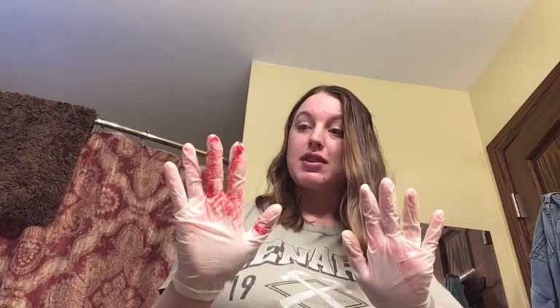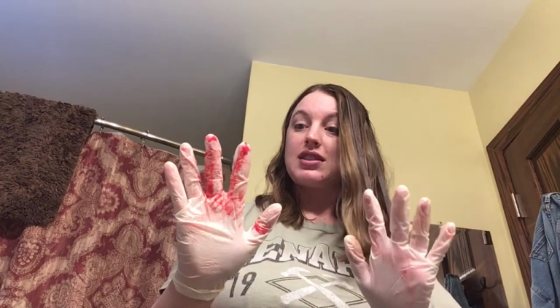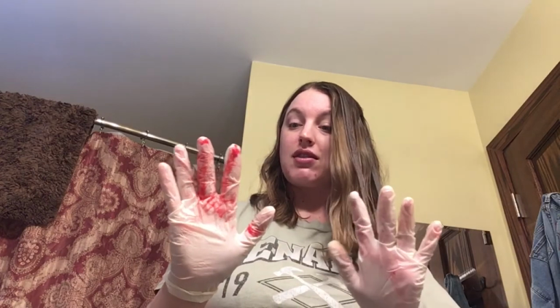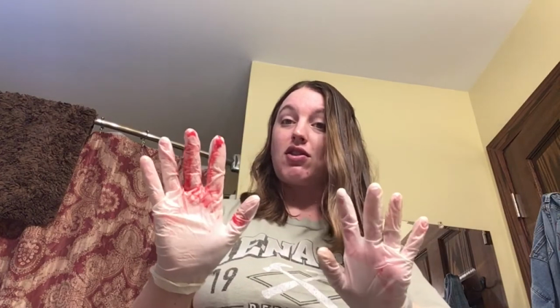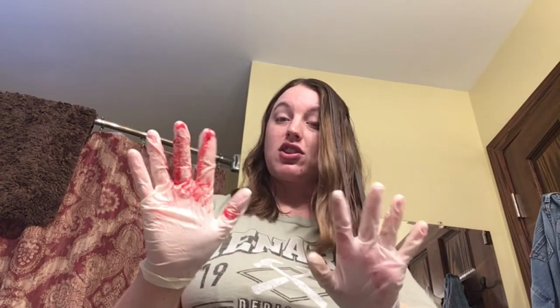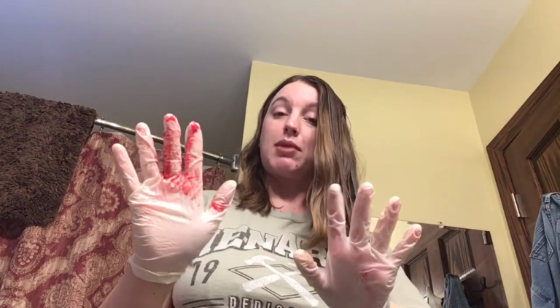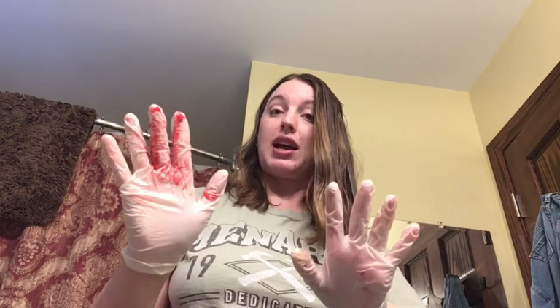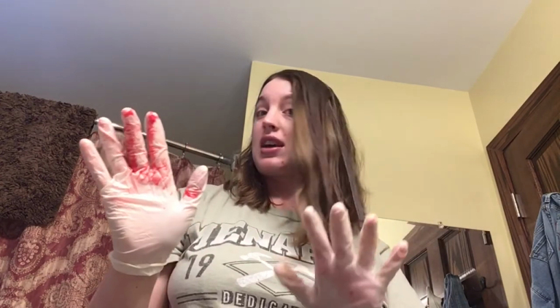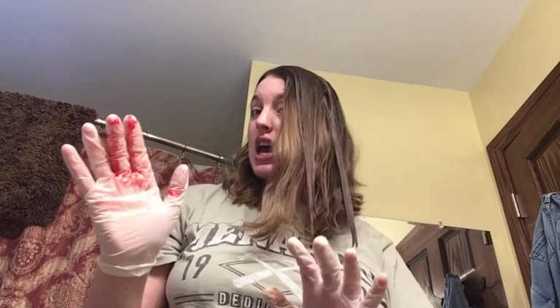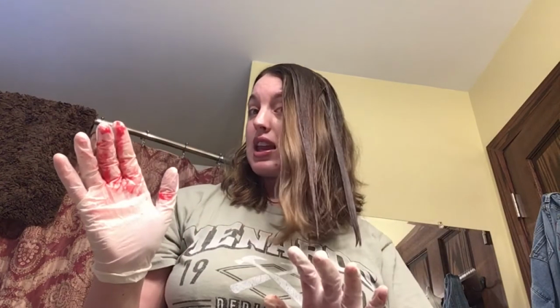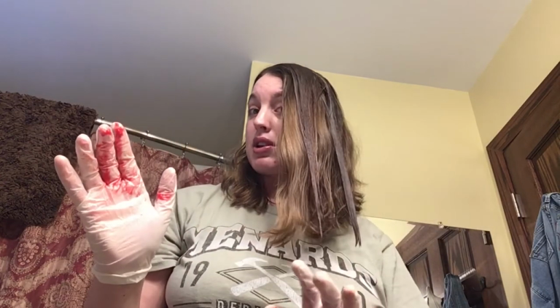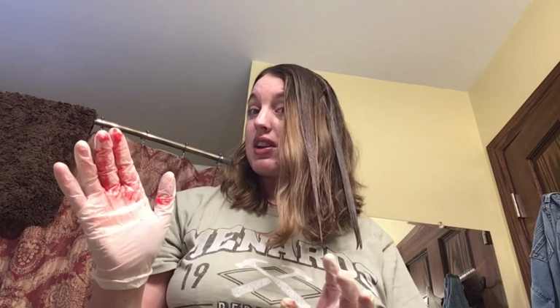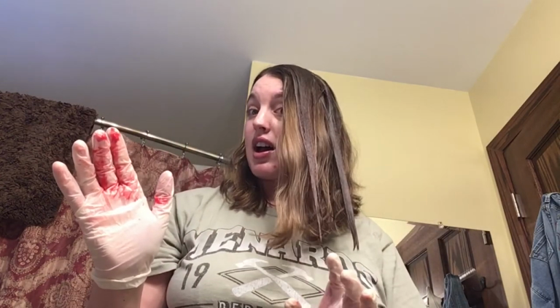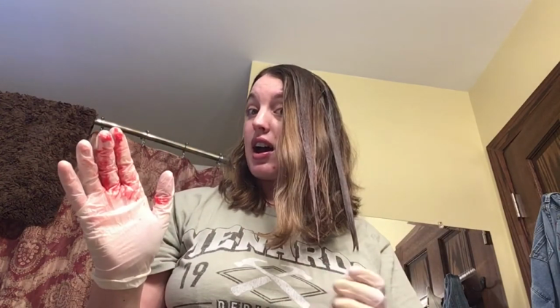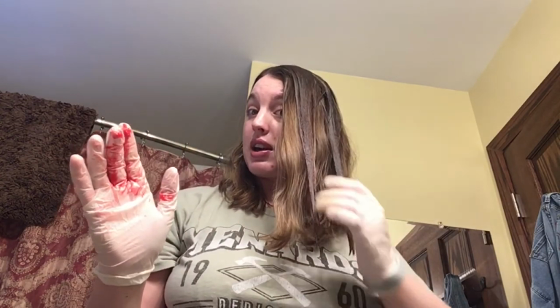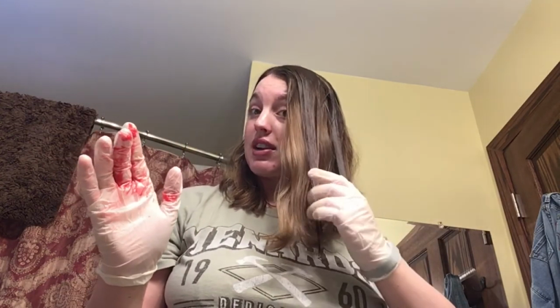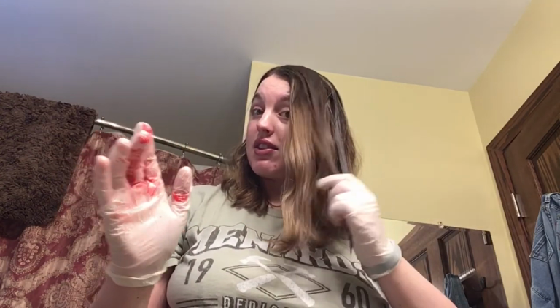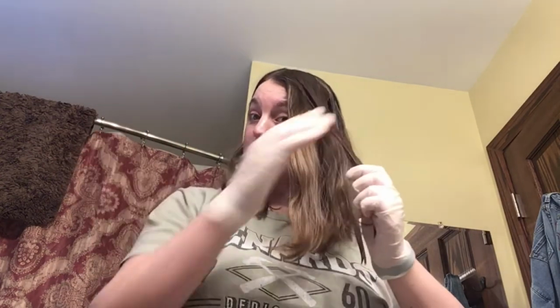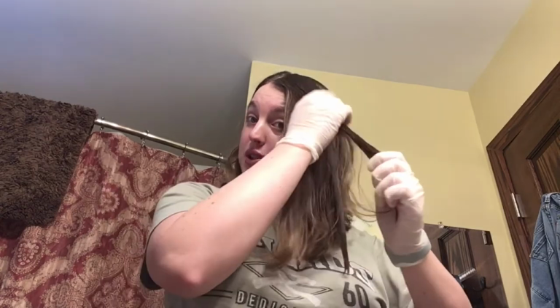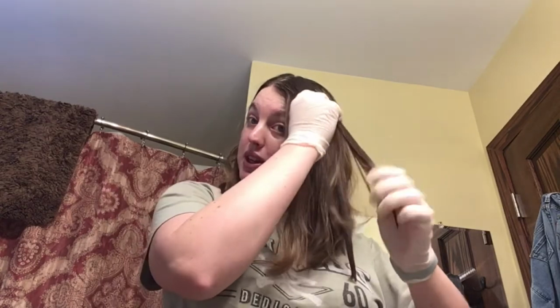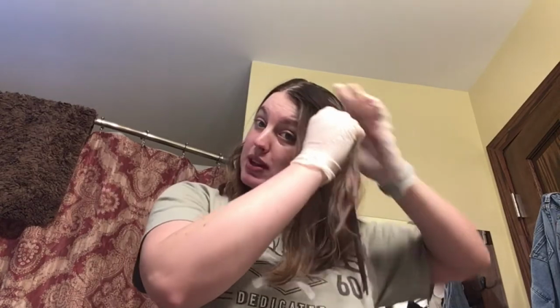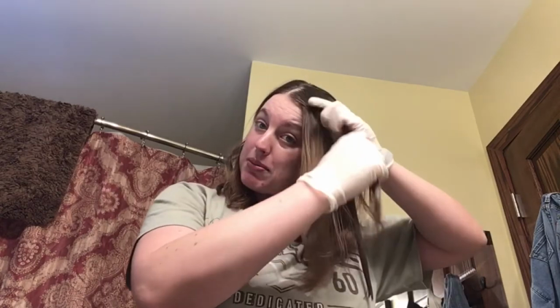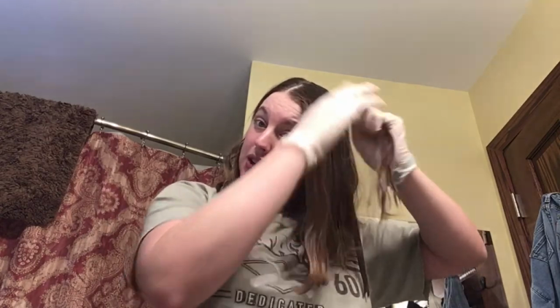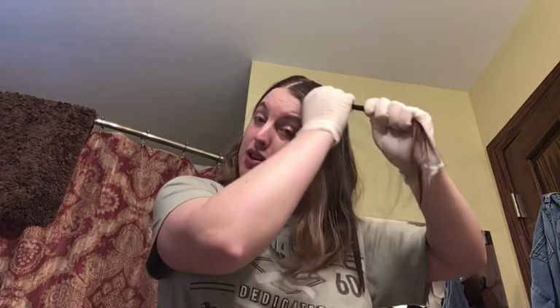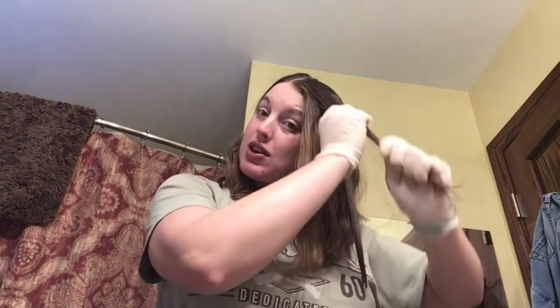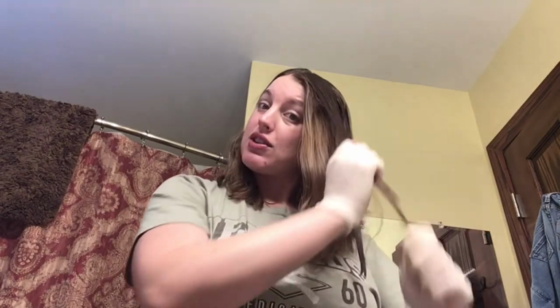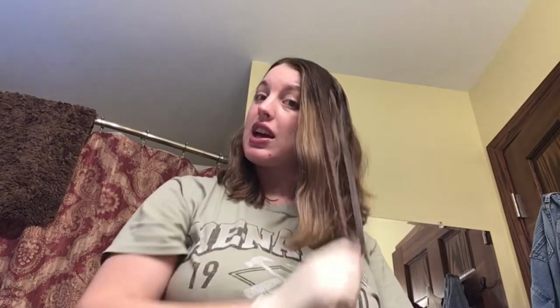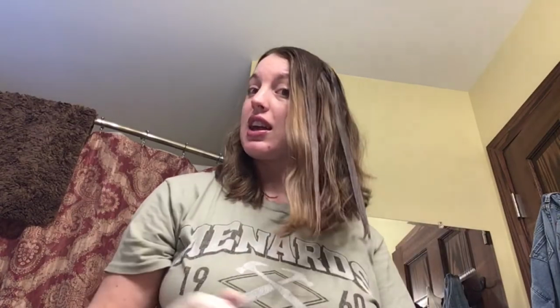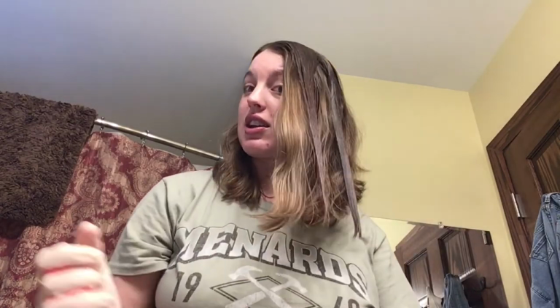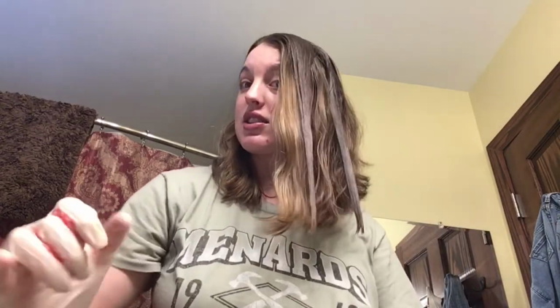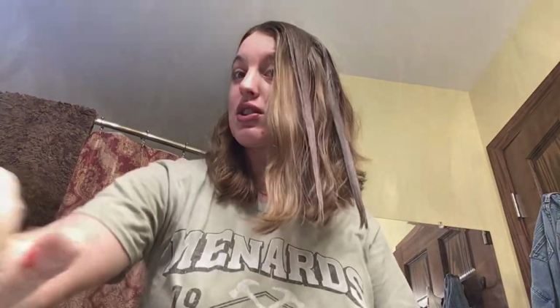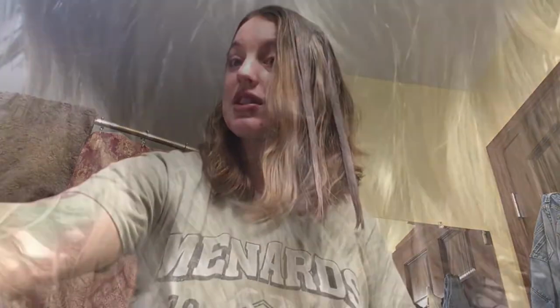It's kind of reddish looking on my hands. It smells like strawberries almost, so it's kind of cool. I'm going to leave it on — I'll probably leave it on for the full 20 minutes — and I'll update you when I do that and then show you the results.